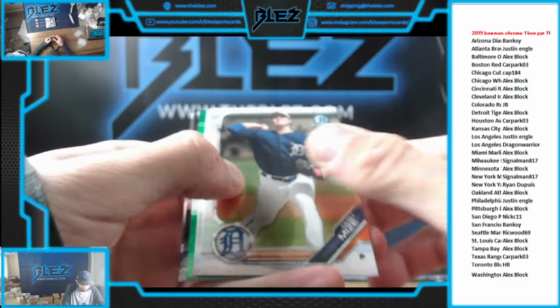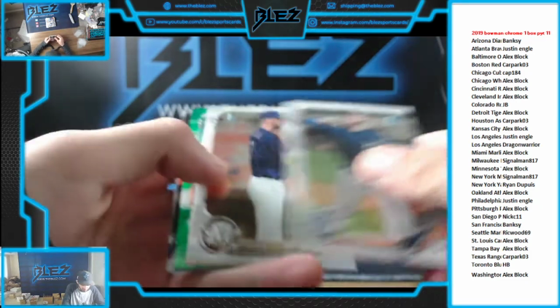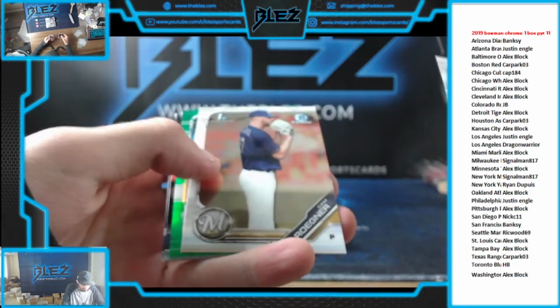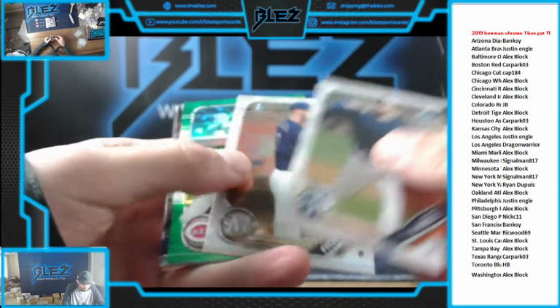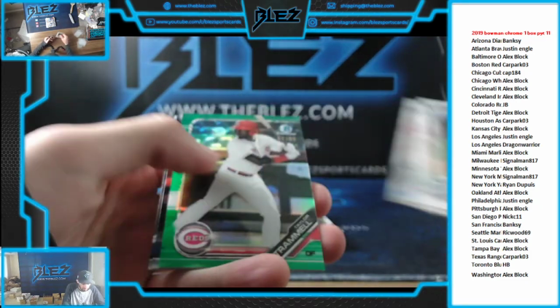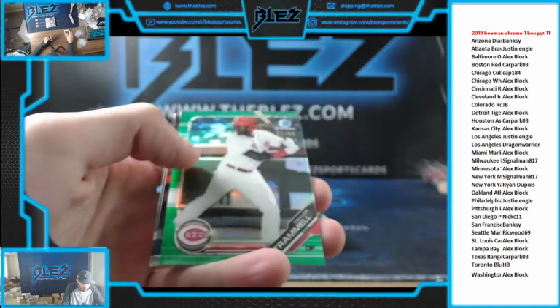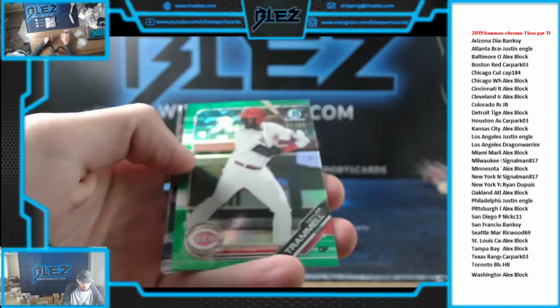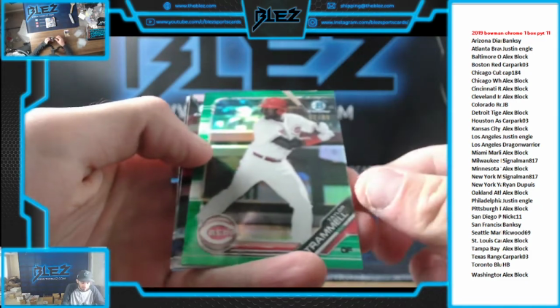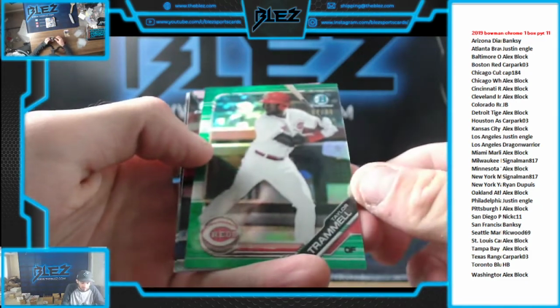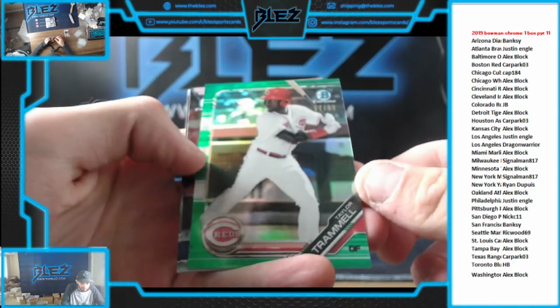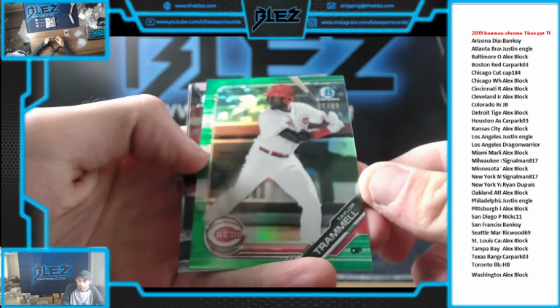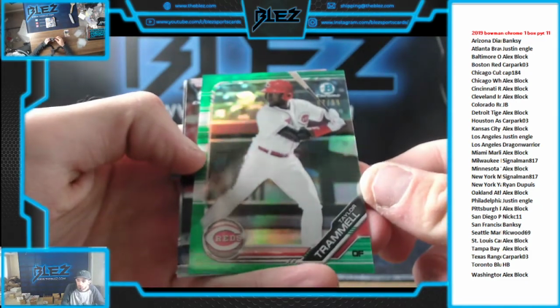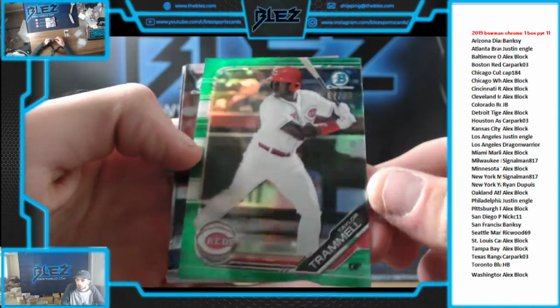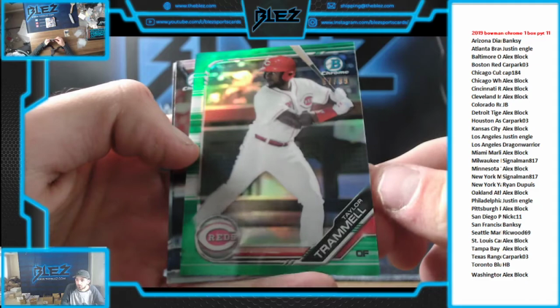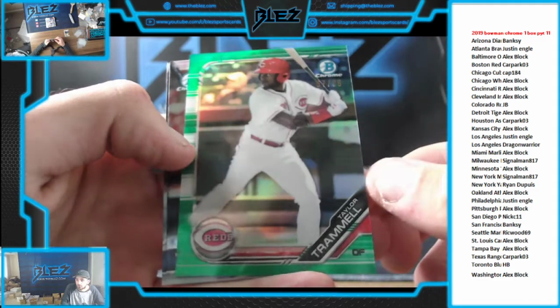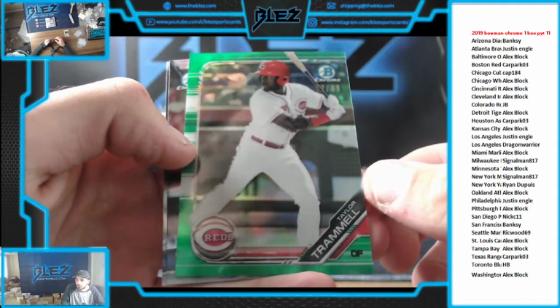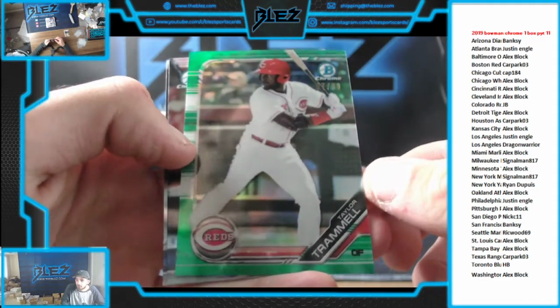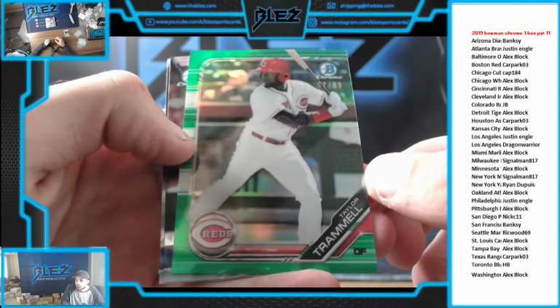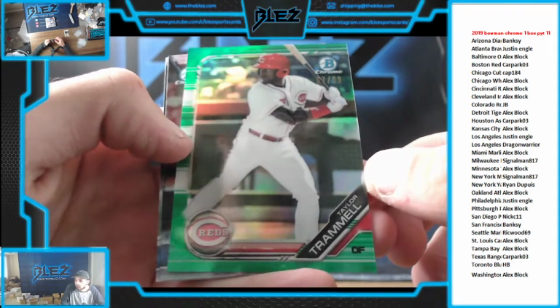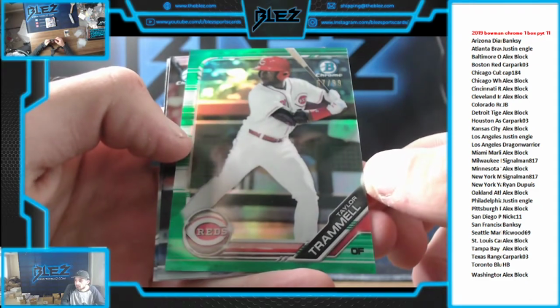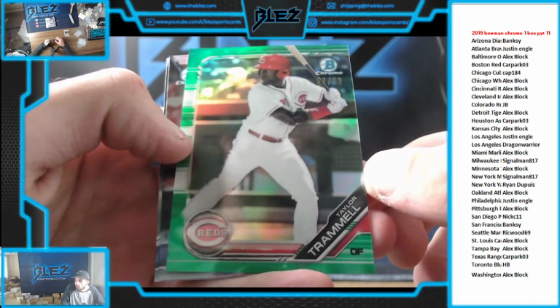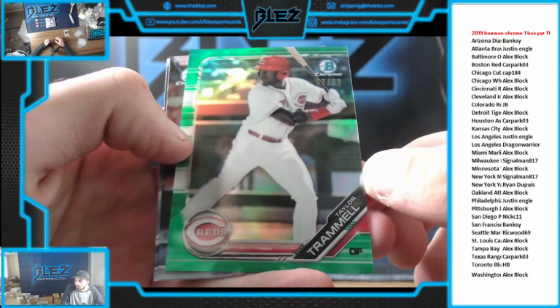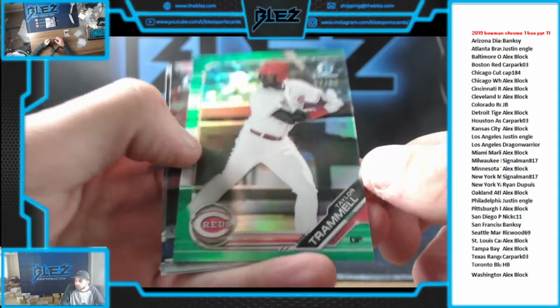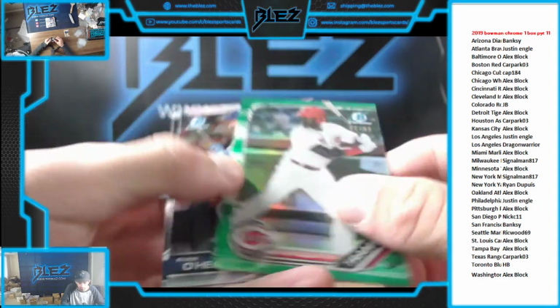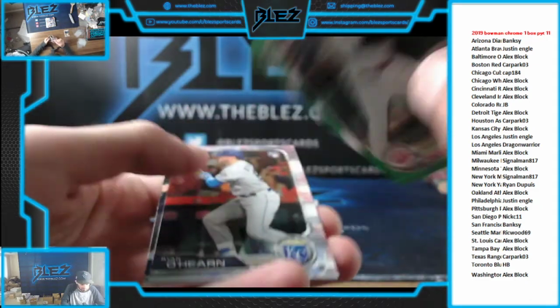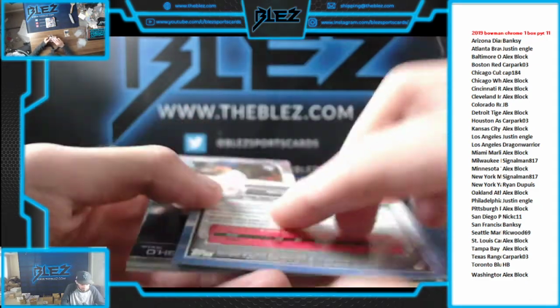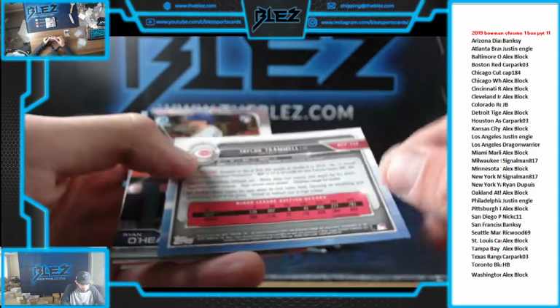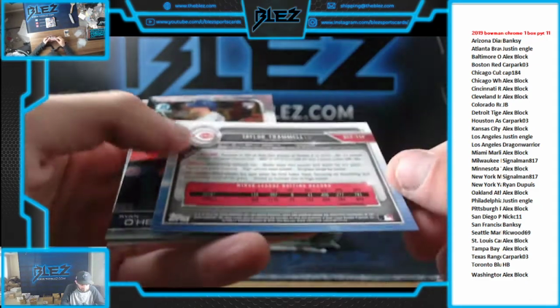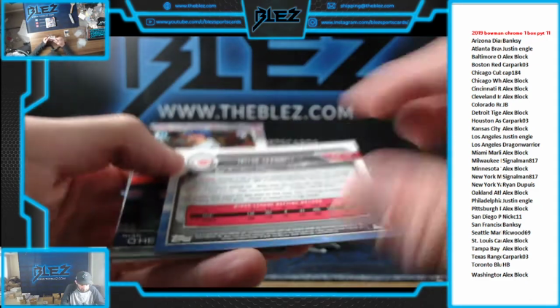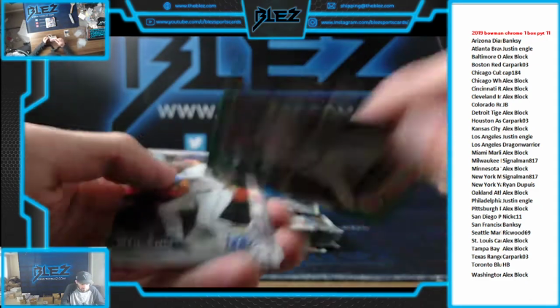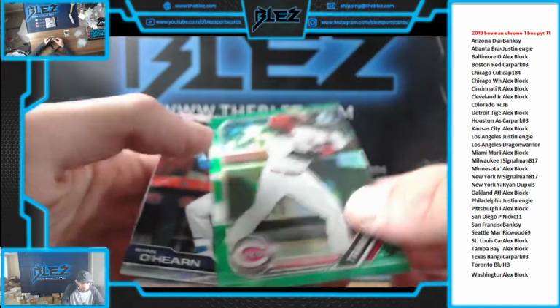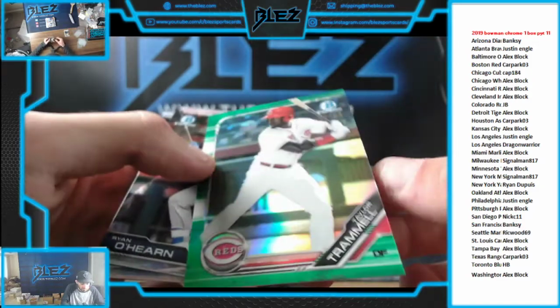Everything ships but the veteran base. Green of Taylor Trammell — that goes to the Reds. He's now a Padre. That's numbered to 99.